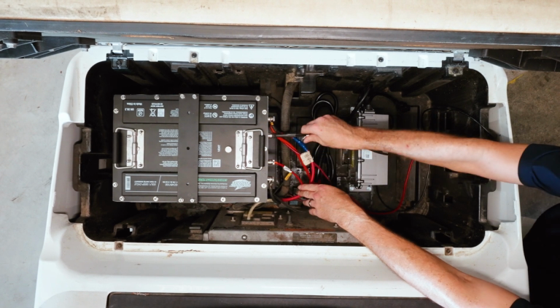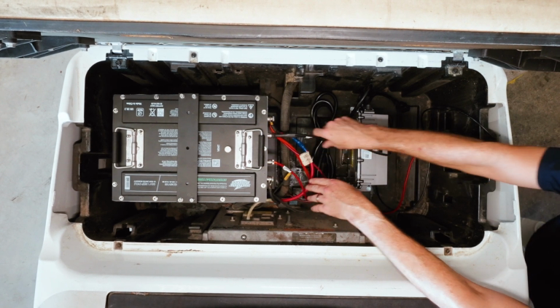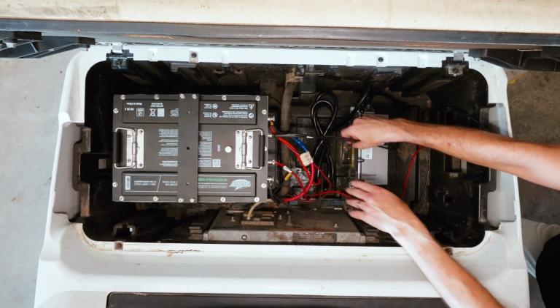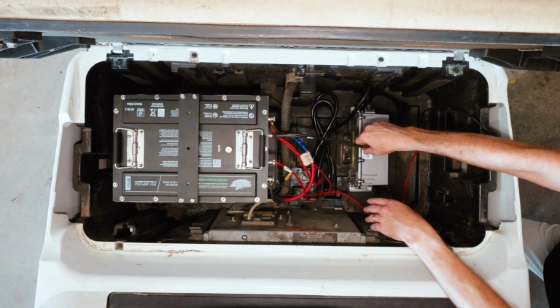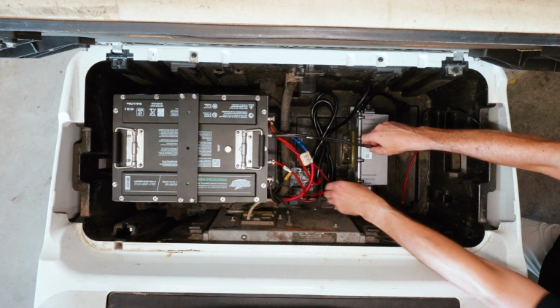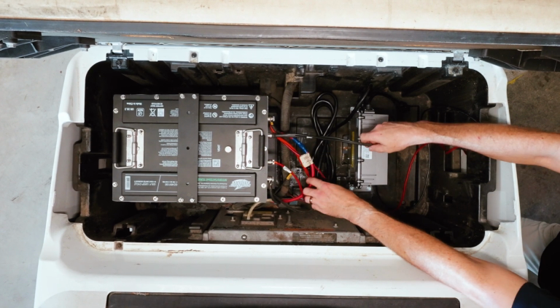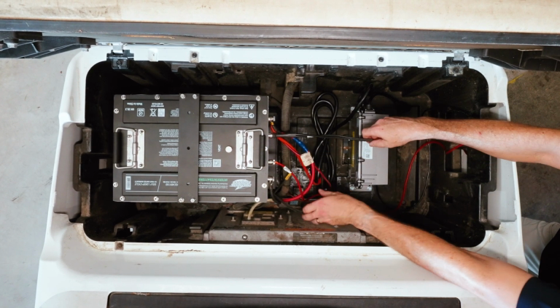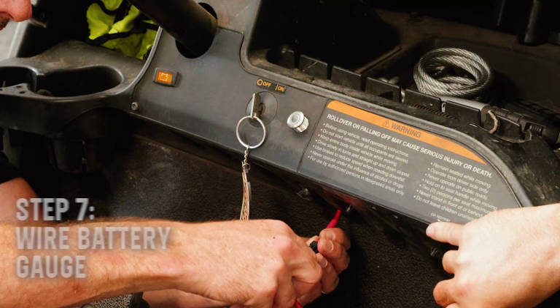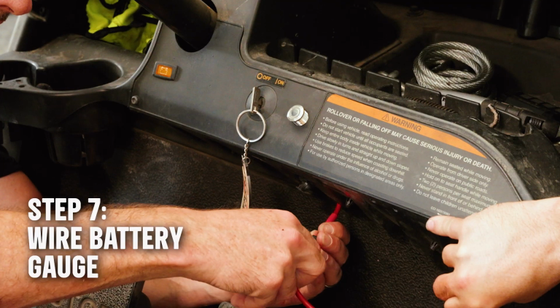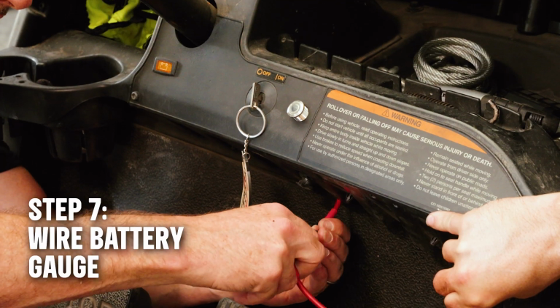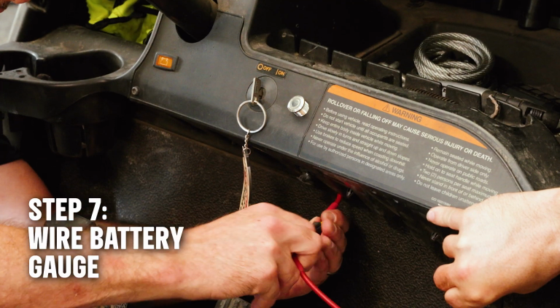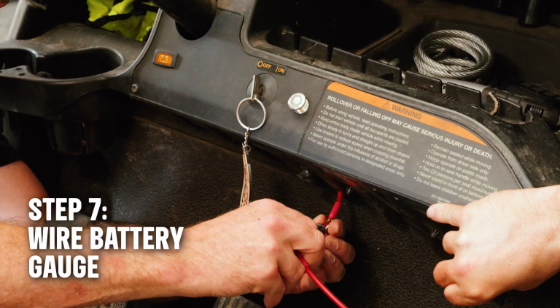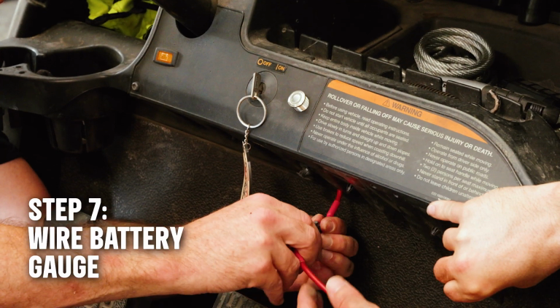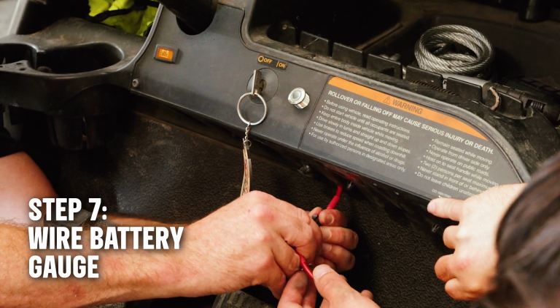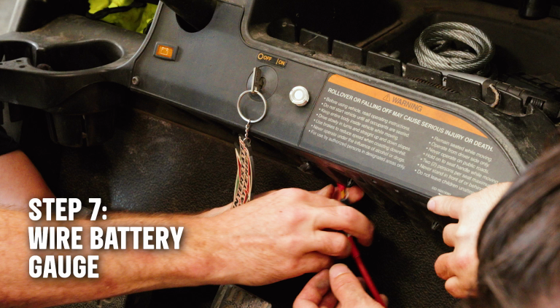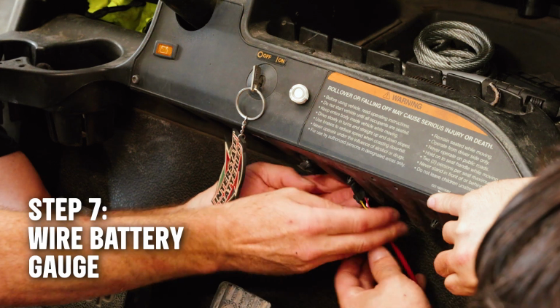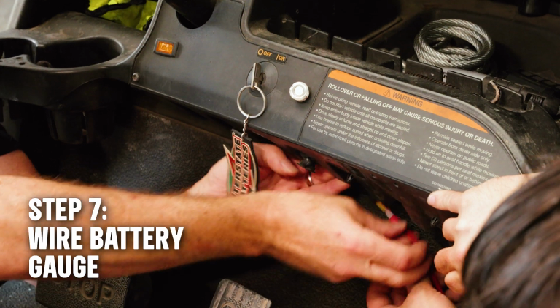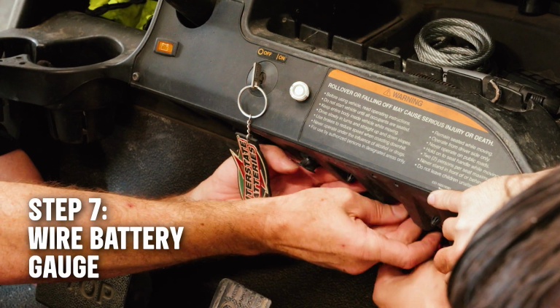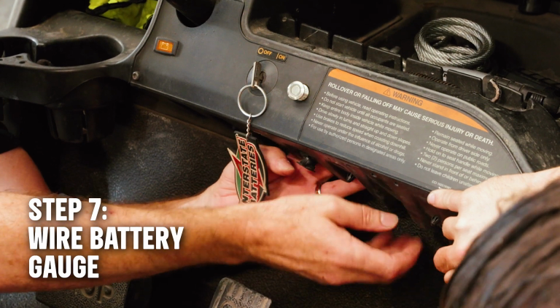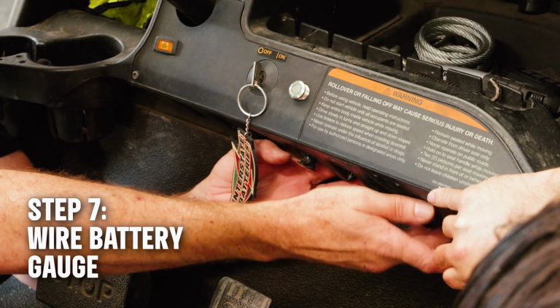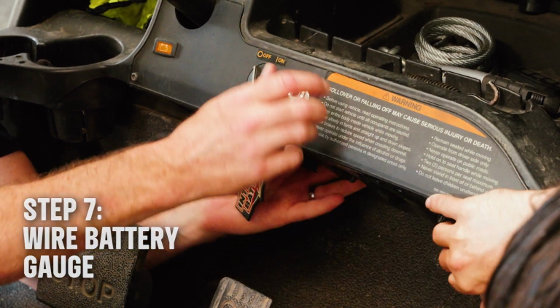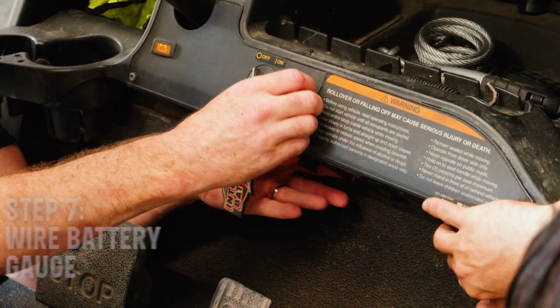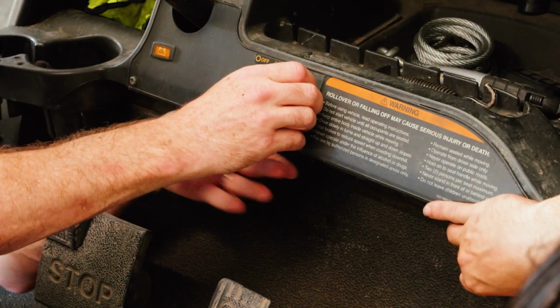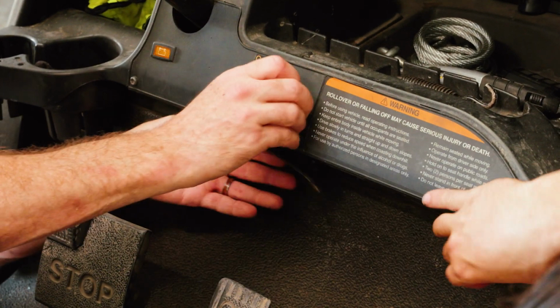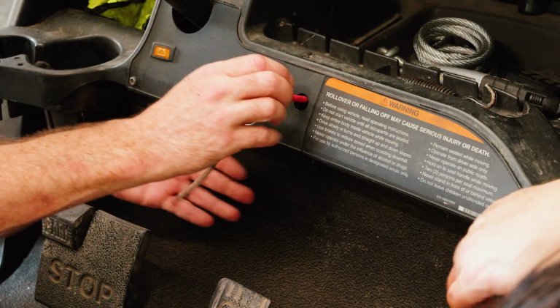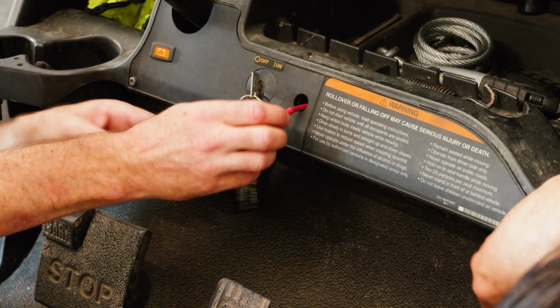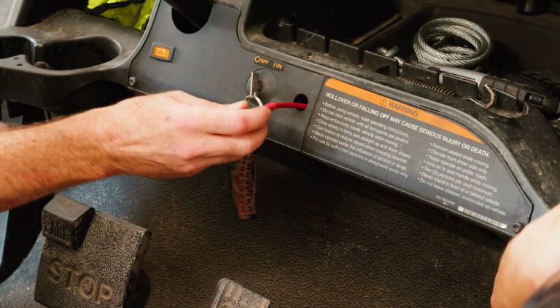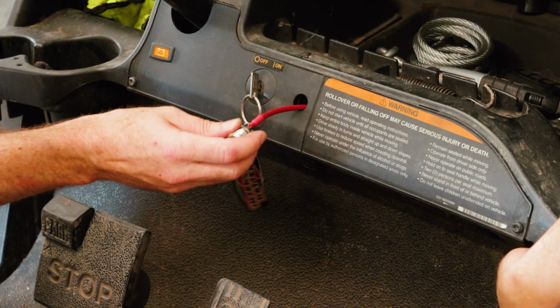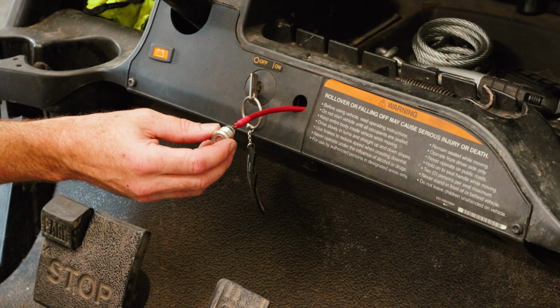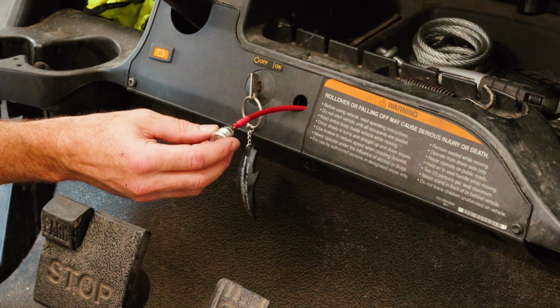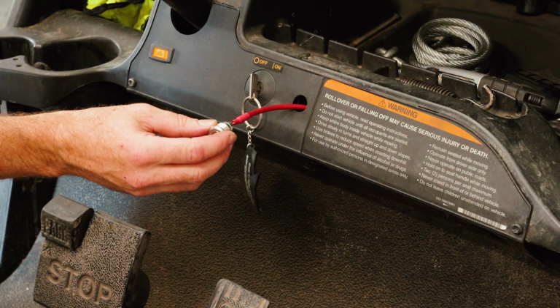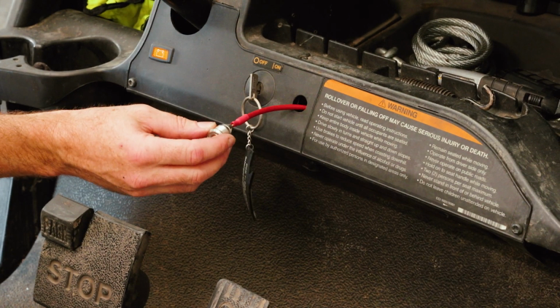Next, we'll wire up the battery gauge. We'll connect the wires, run them under the vehicle, and secure them so they don't get caught on anything.